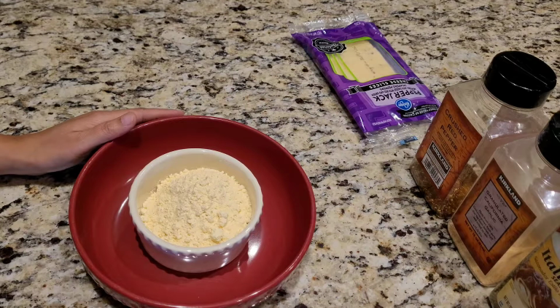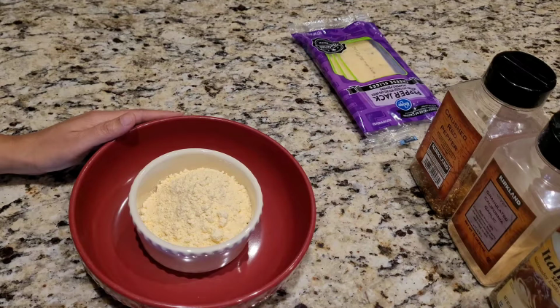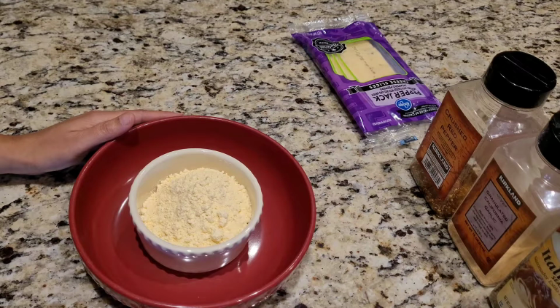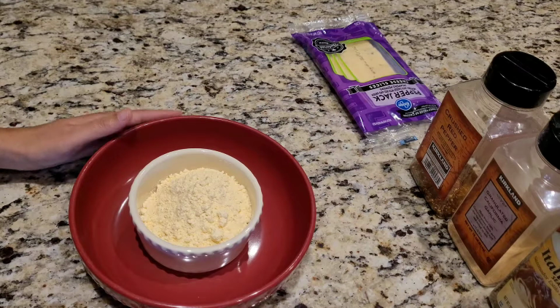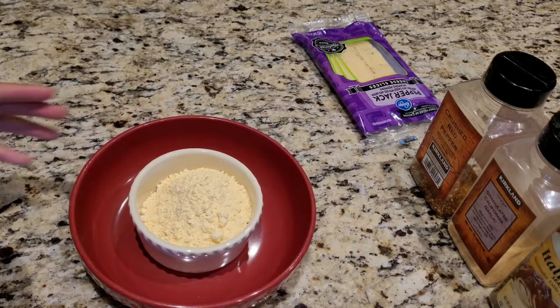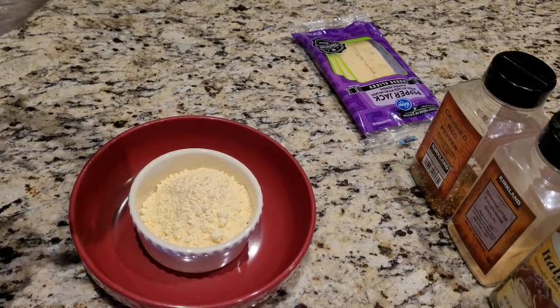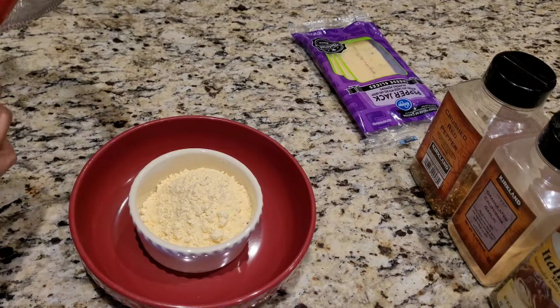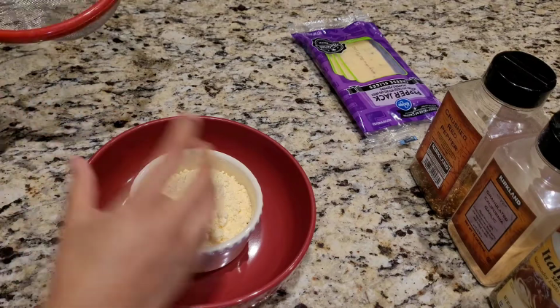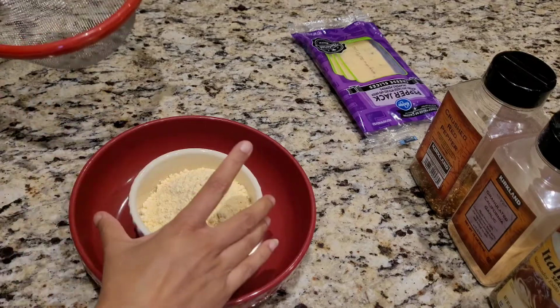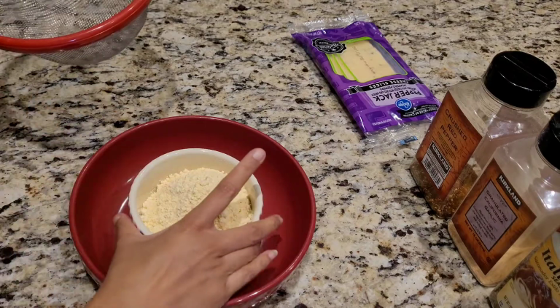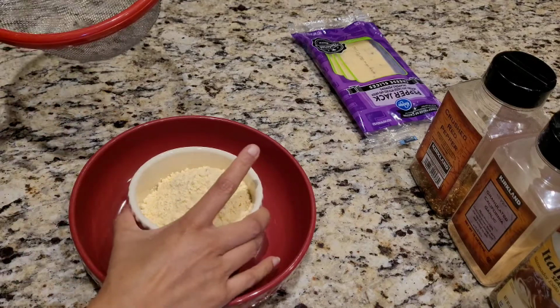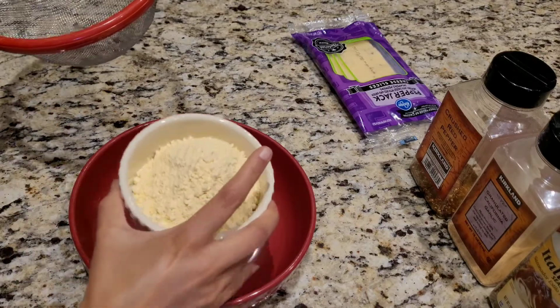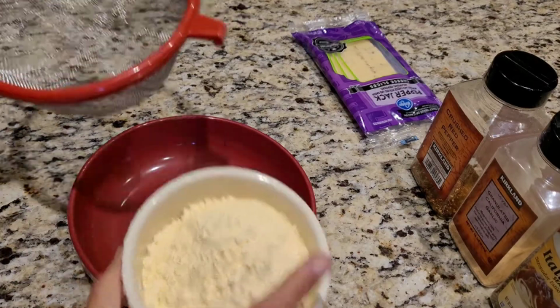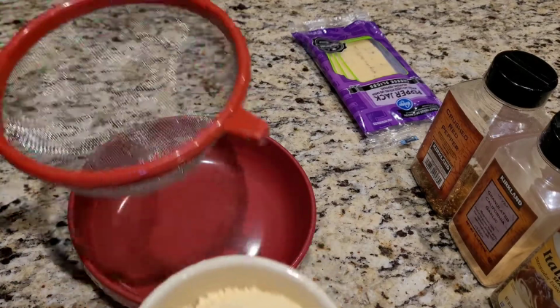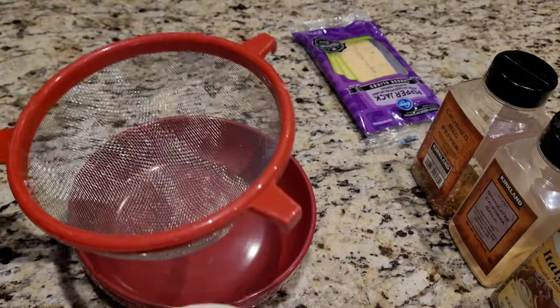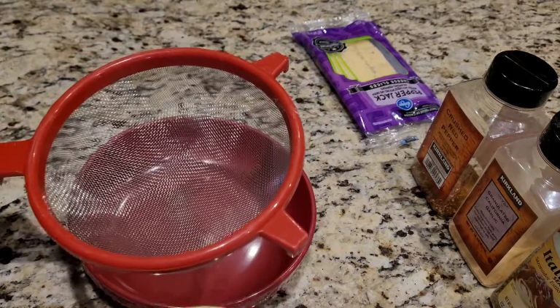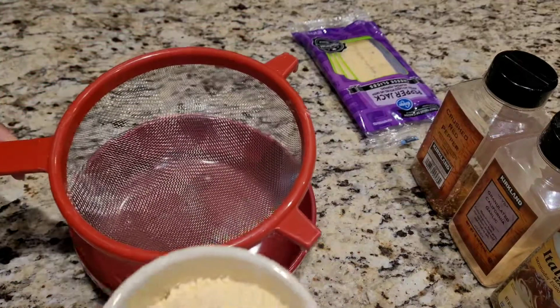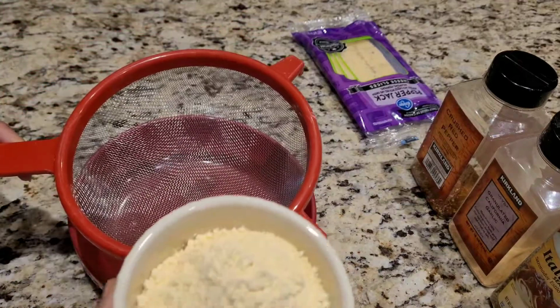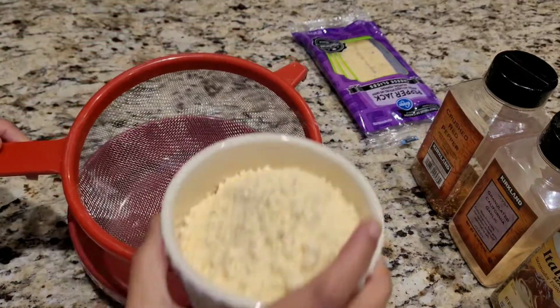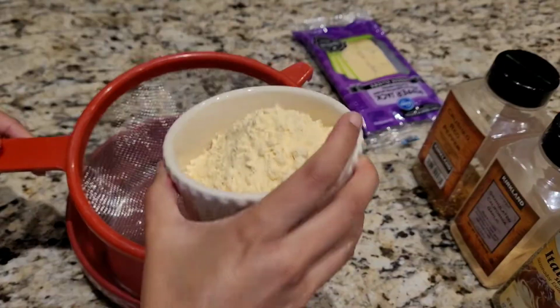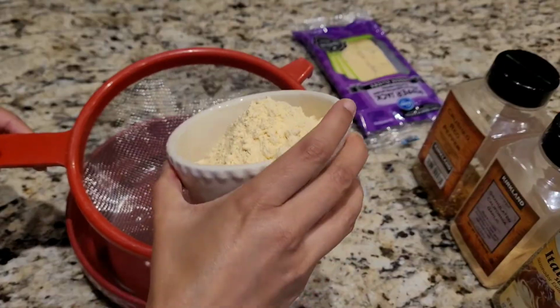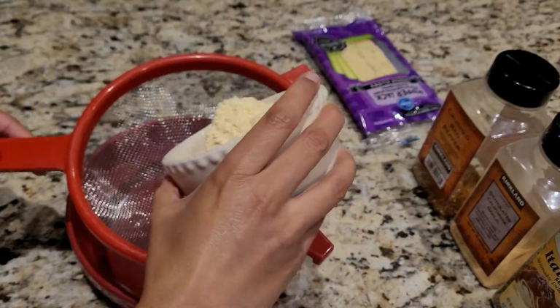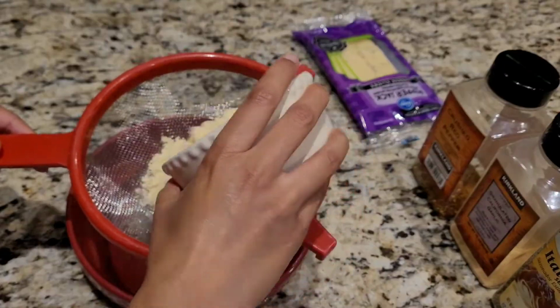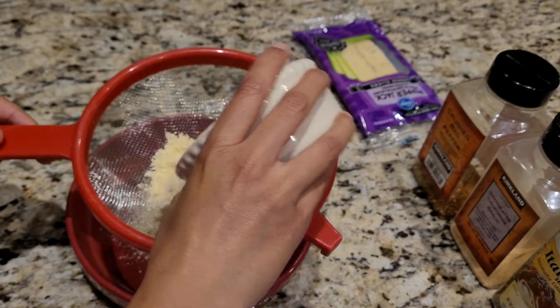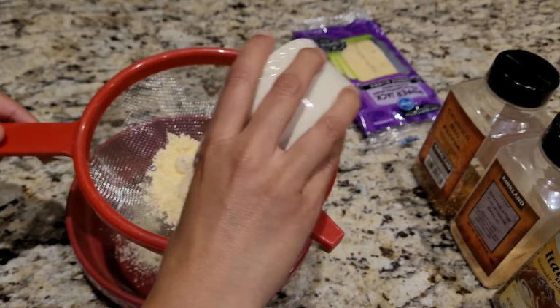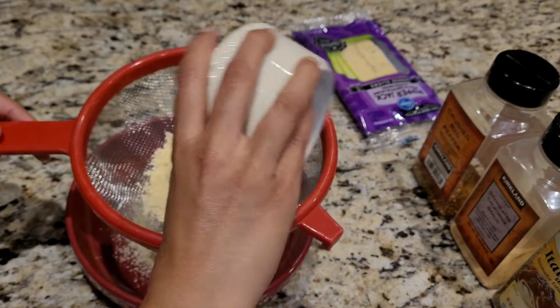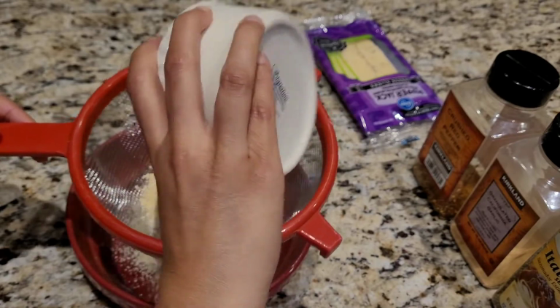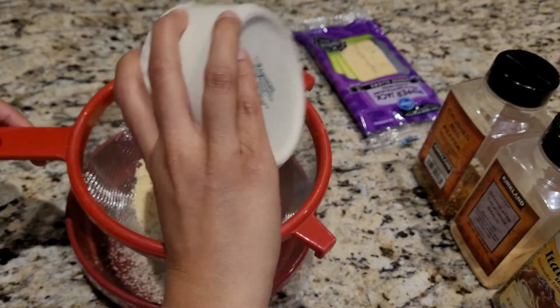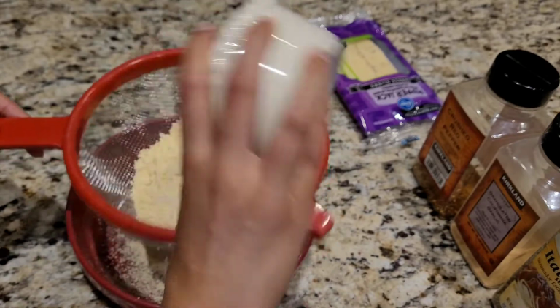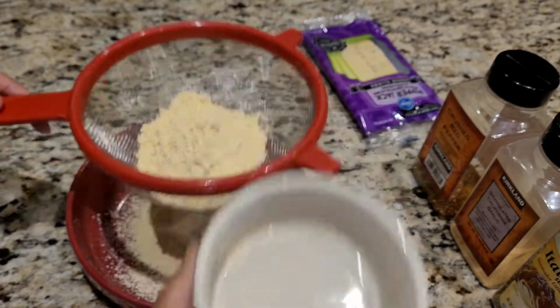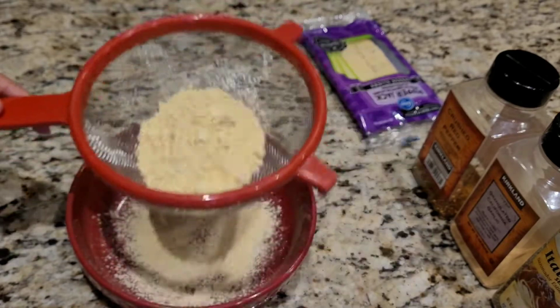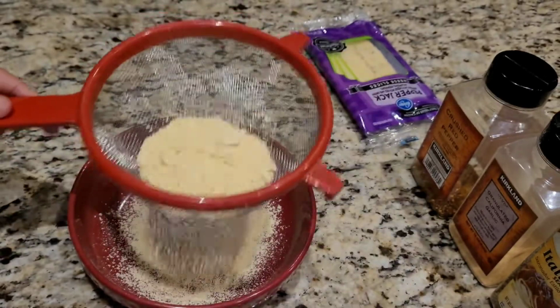So what I'm gonna do is I have with me a cup of graham flour, and I am going to run it through a sieve just to make sure that it is lump free.